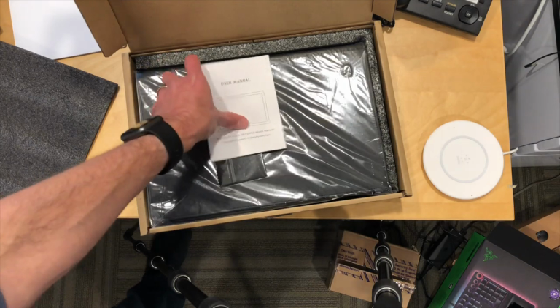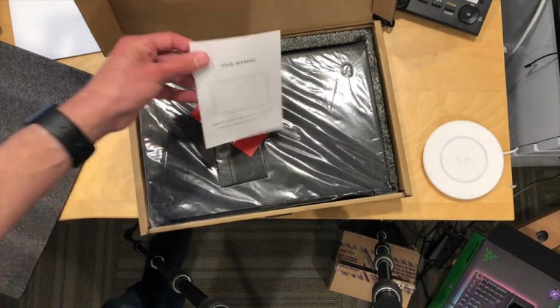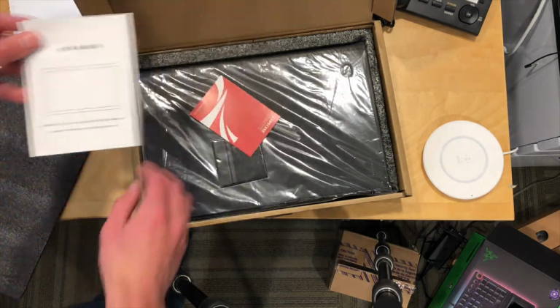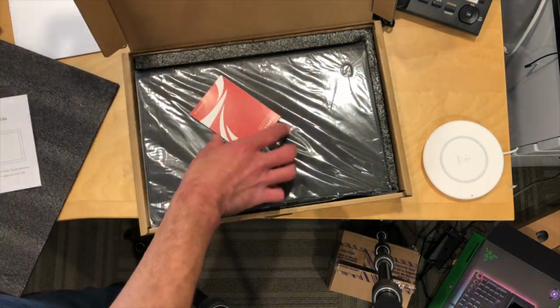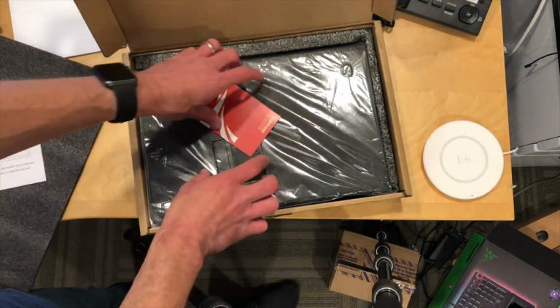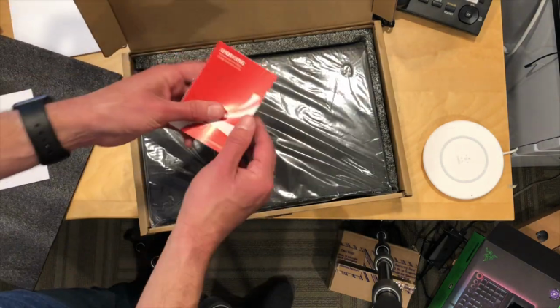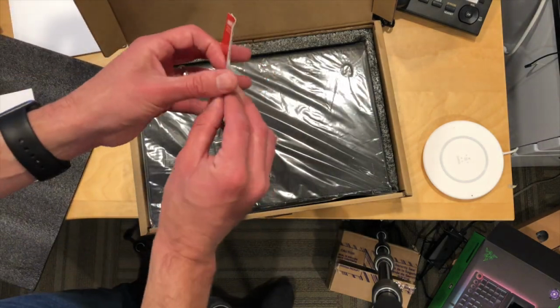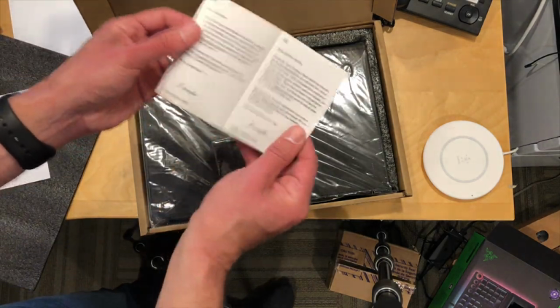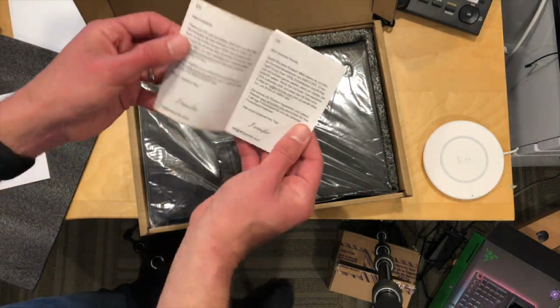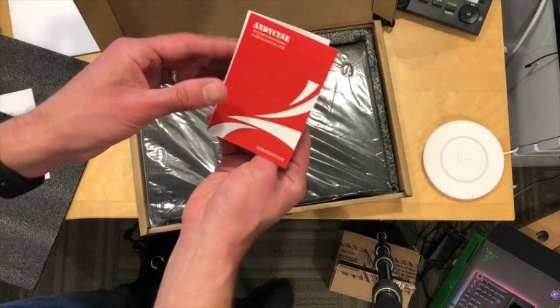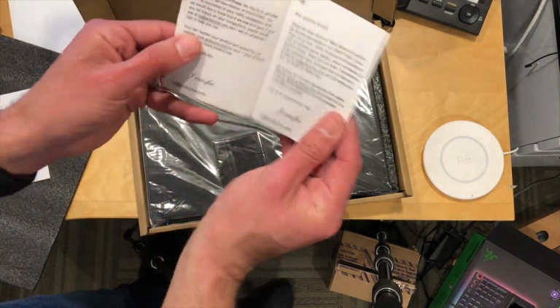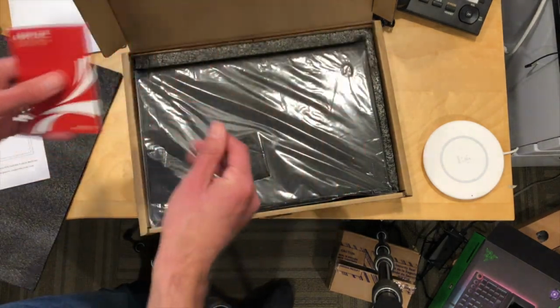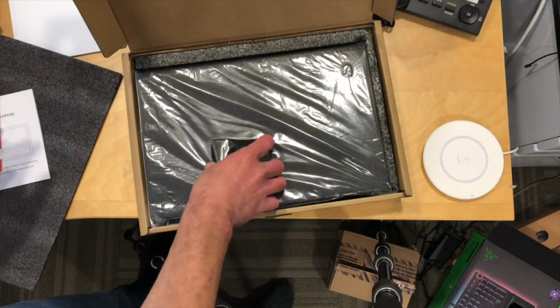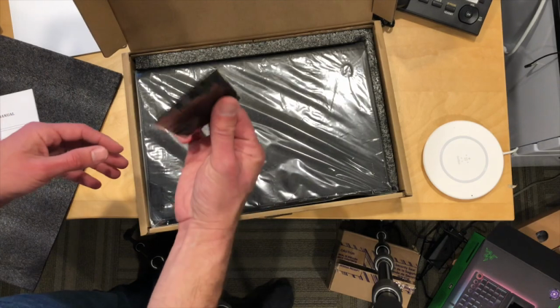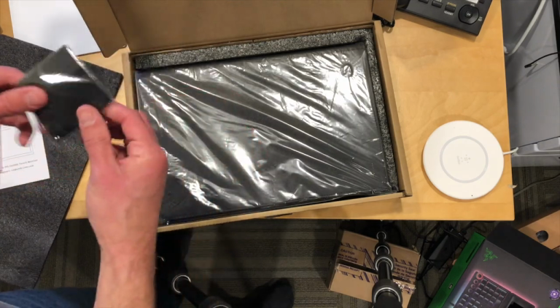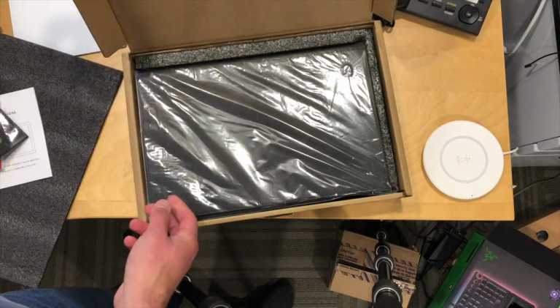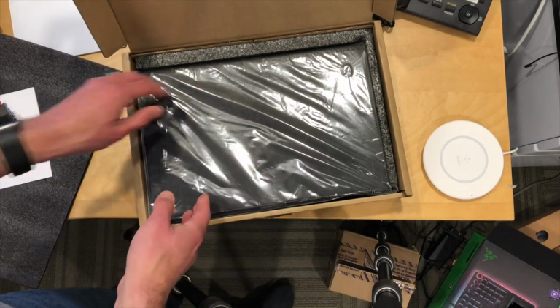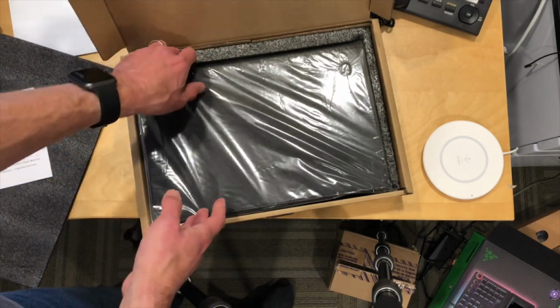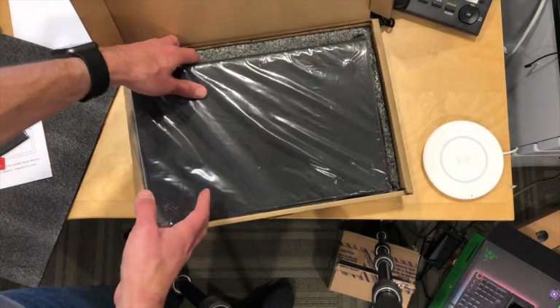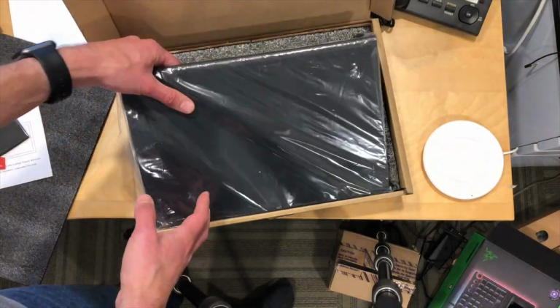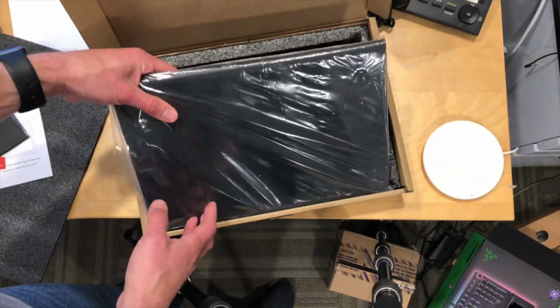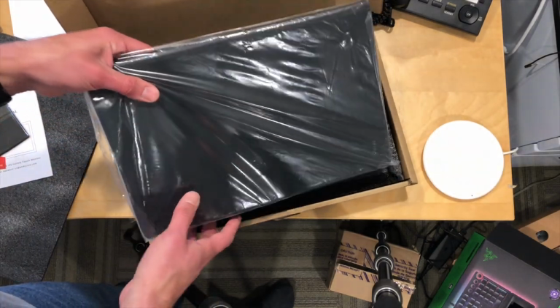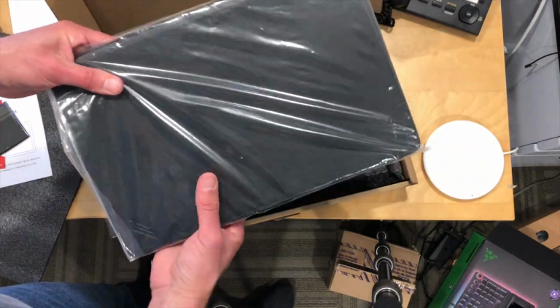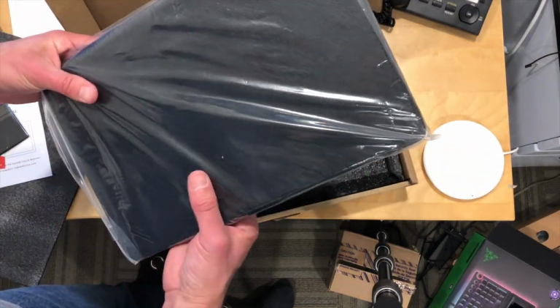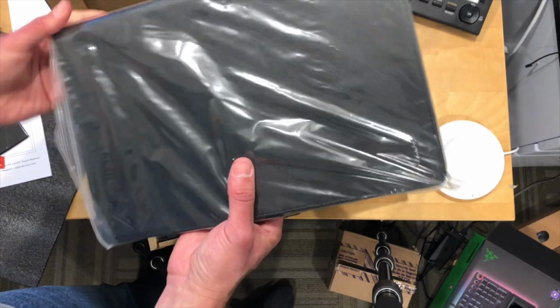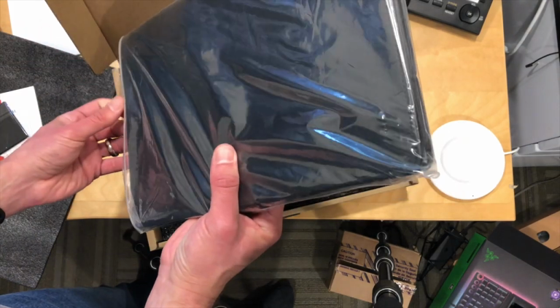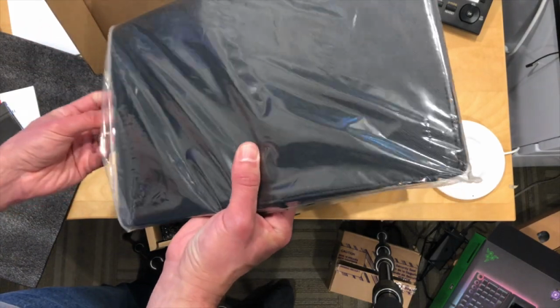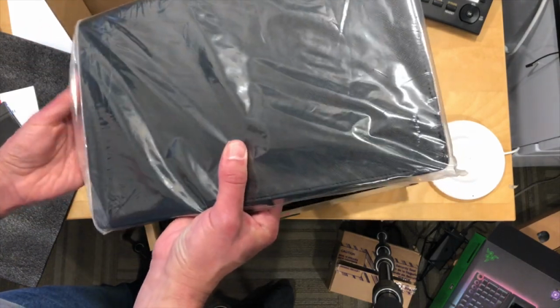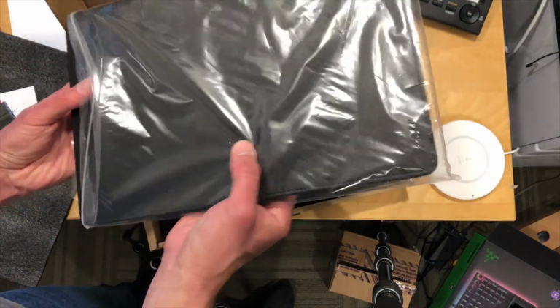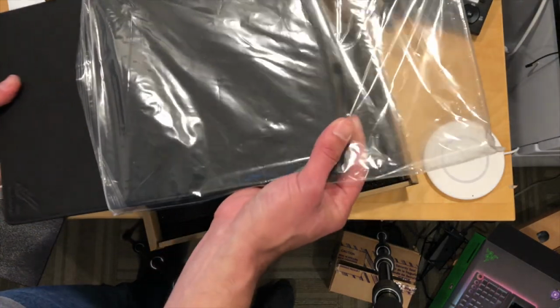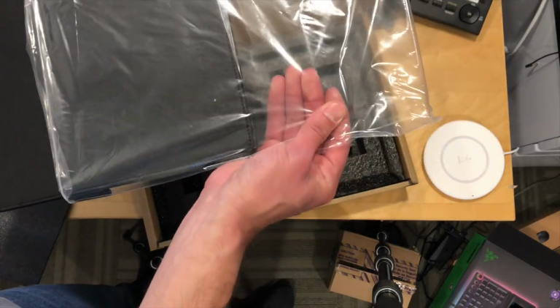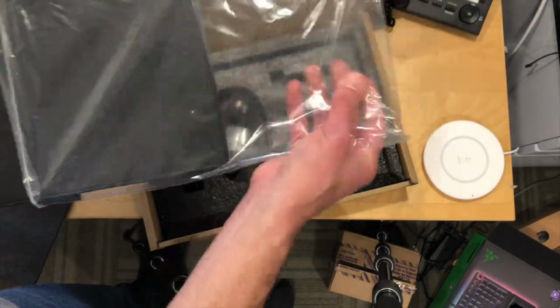So we got an instruction manual here along with some welcoming materials and a little chamois cloth. This costs $249 and it's a 13.3 inch 1080p touch display.